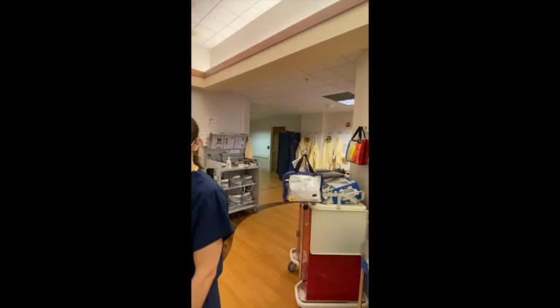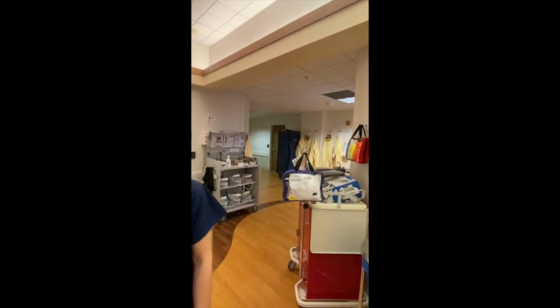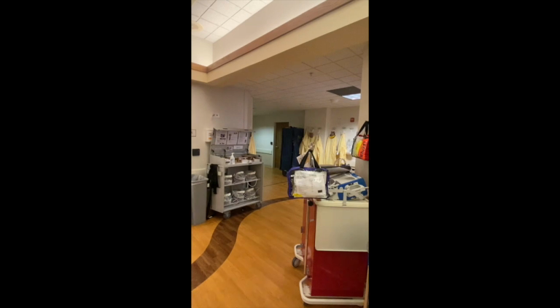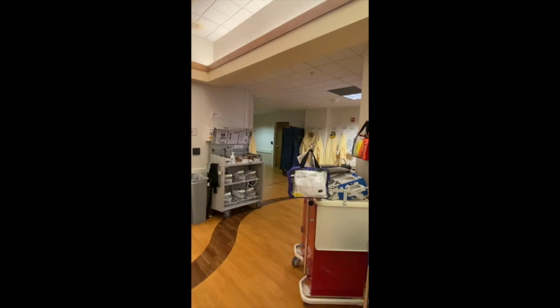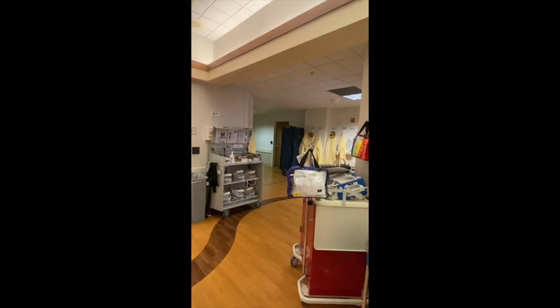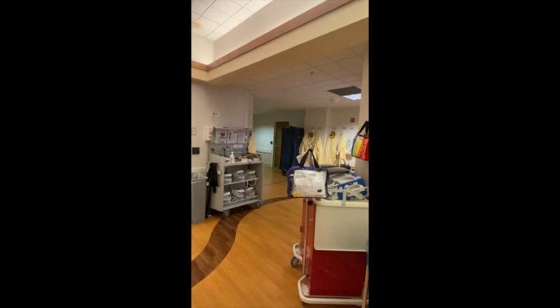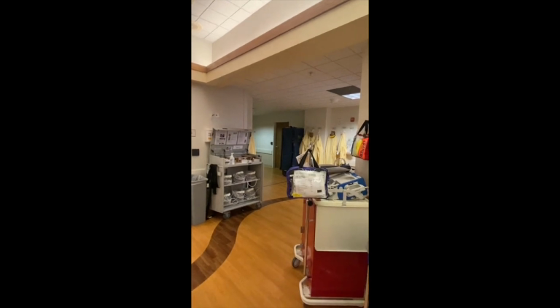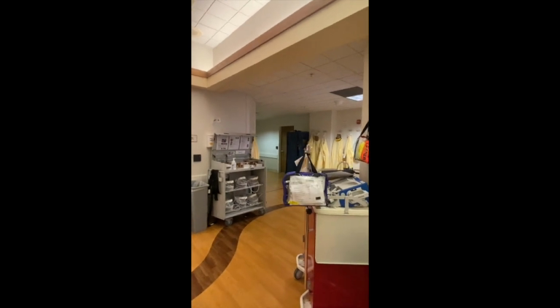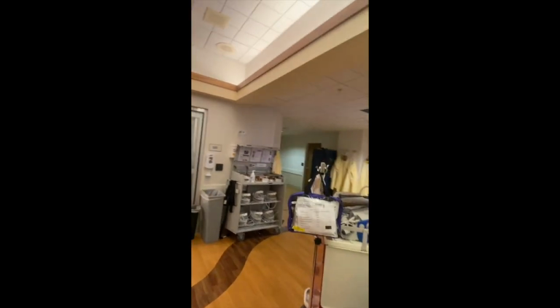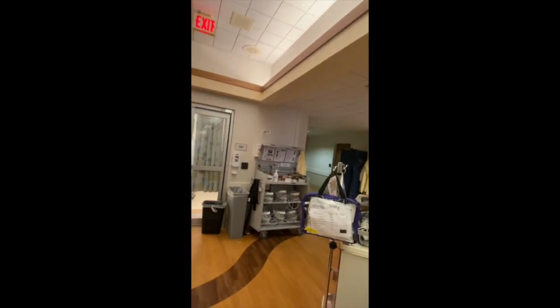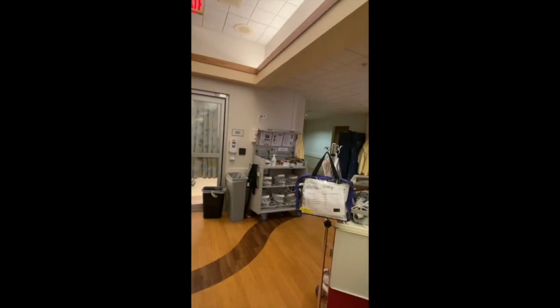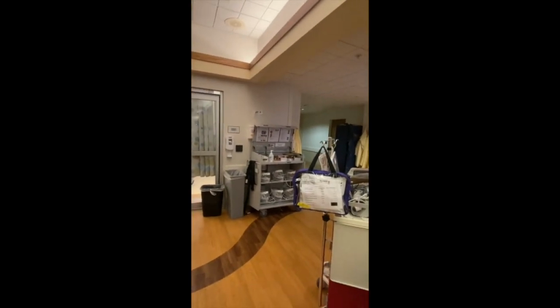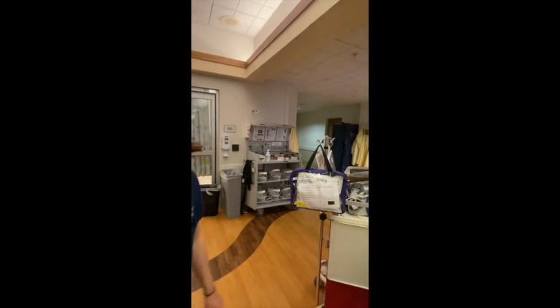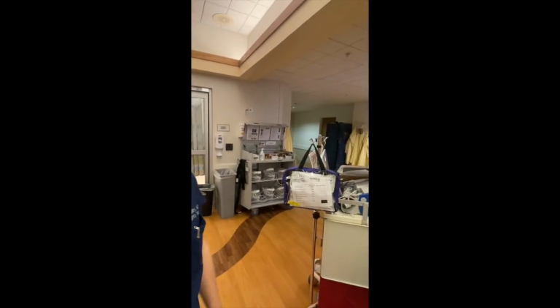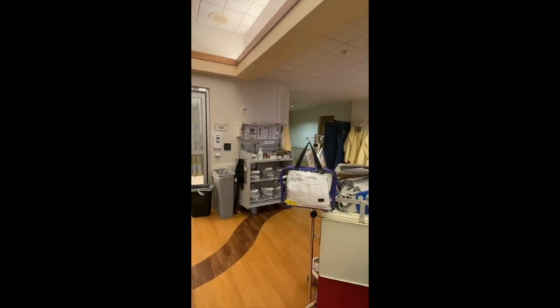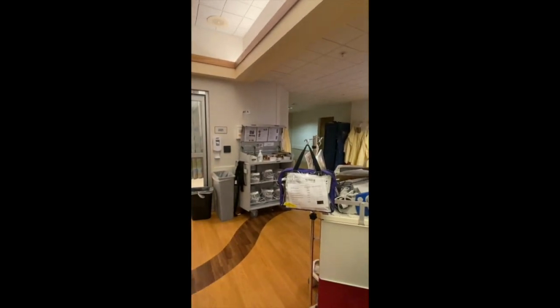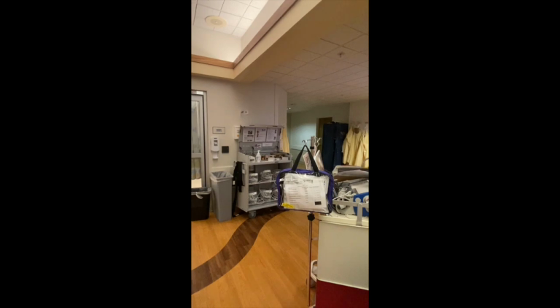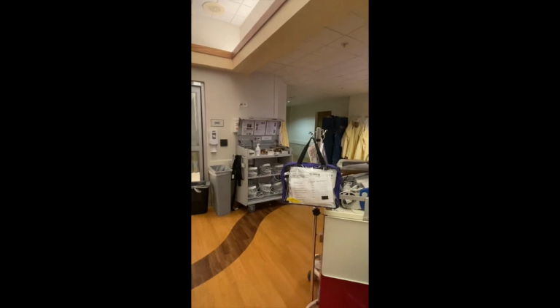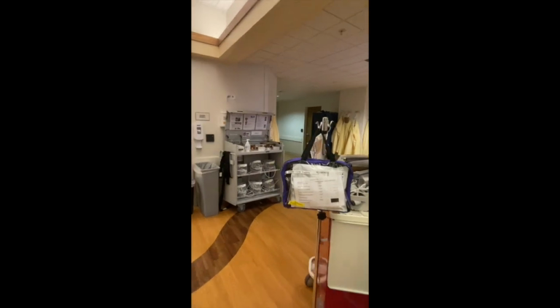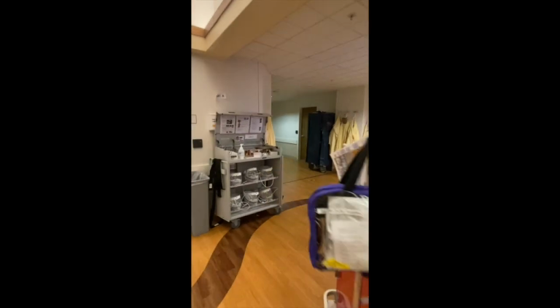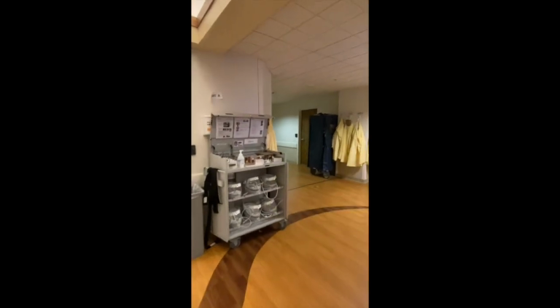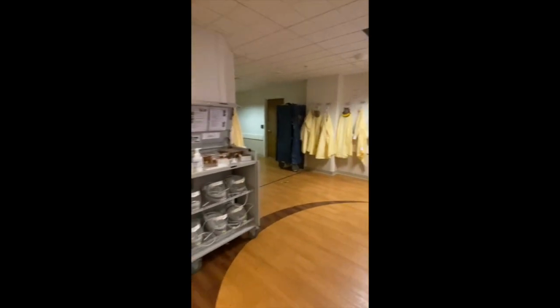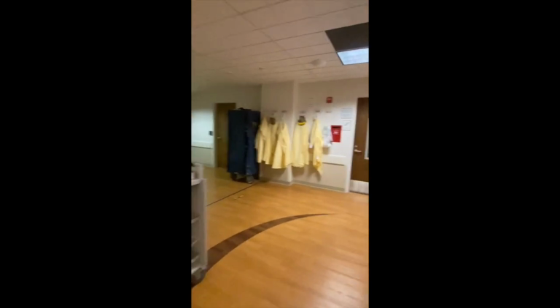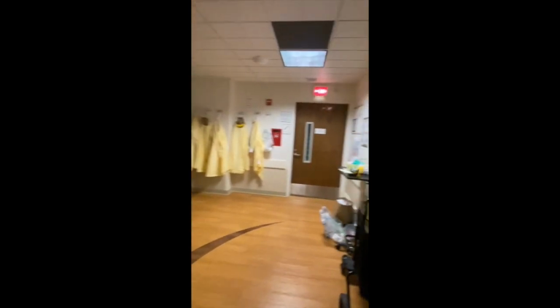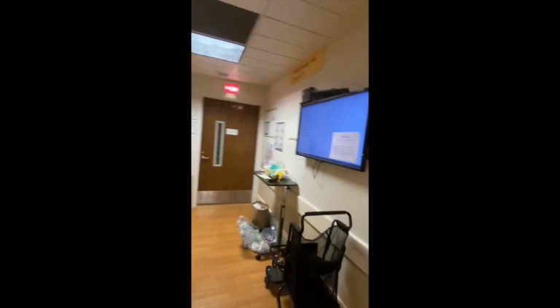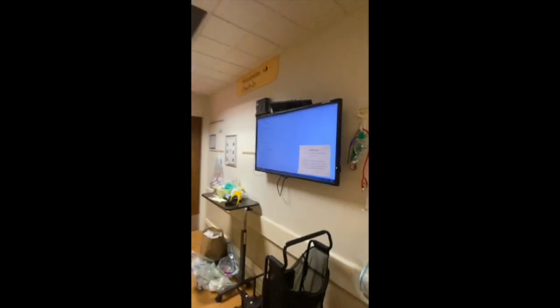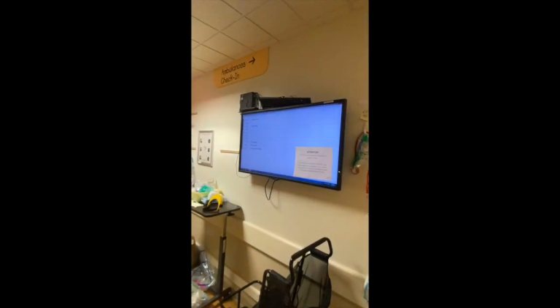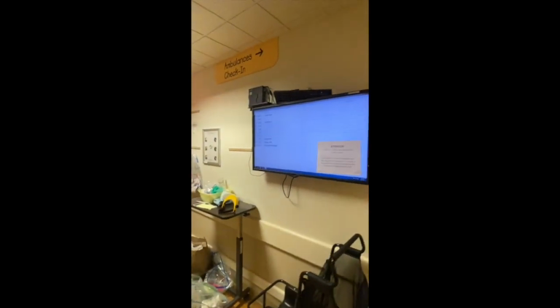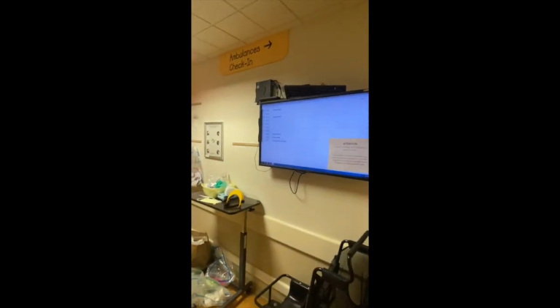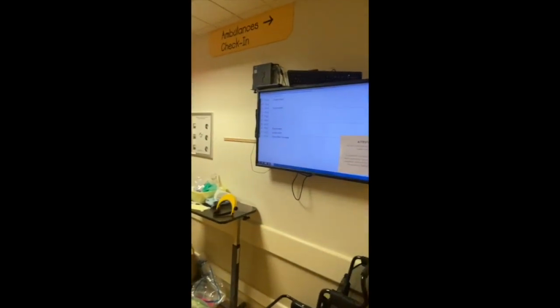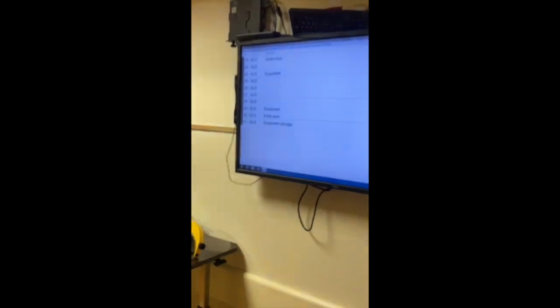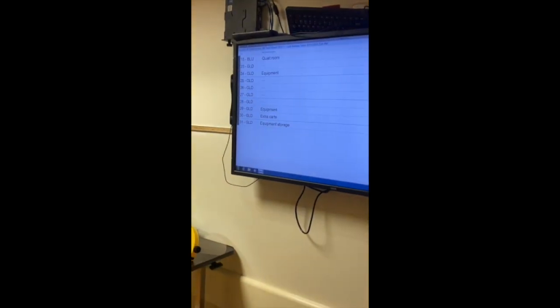This is the hallway our ambulances come through. When we get EMS reports coming in, they will arrive and see this board here so they know what room to go to.